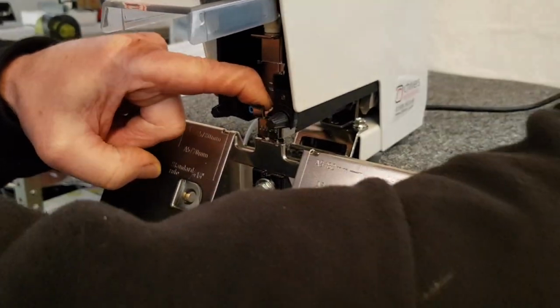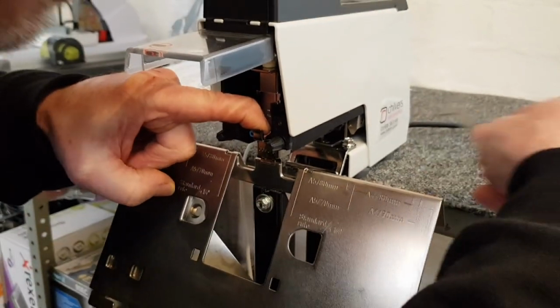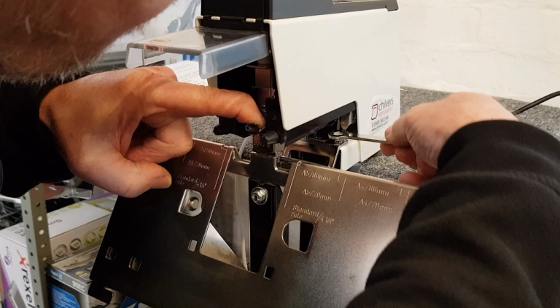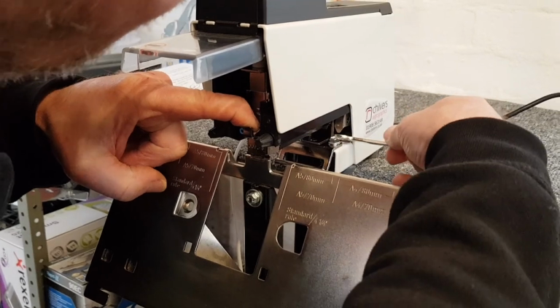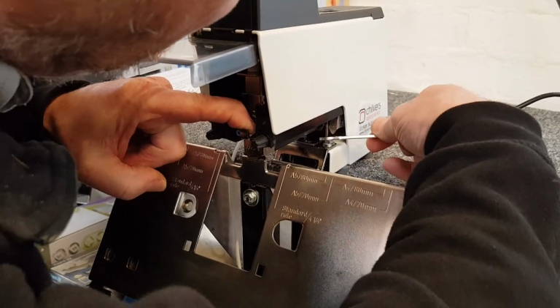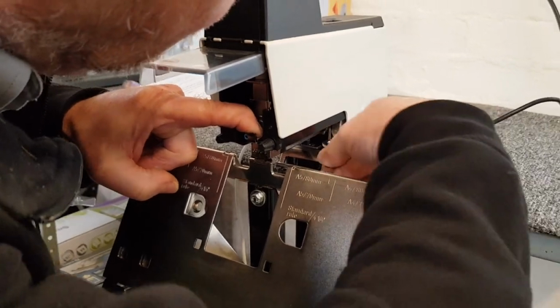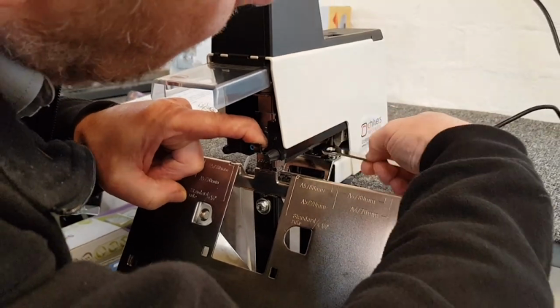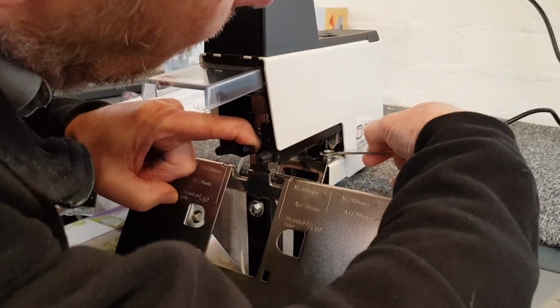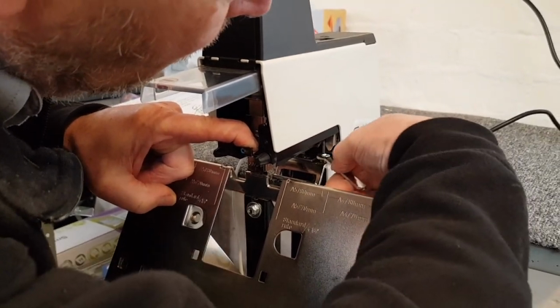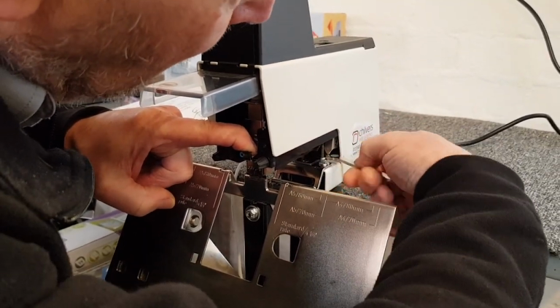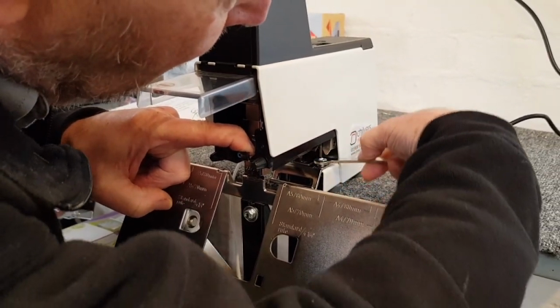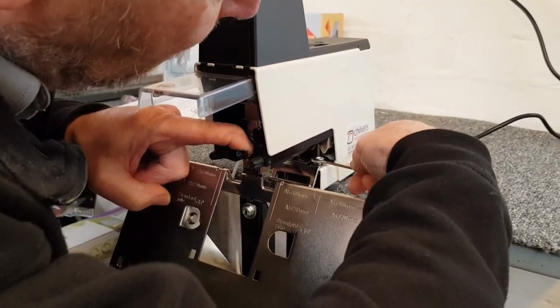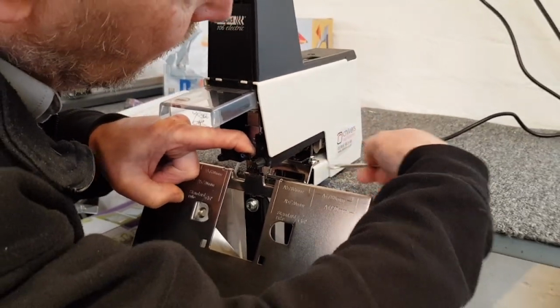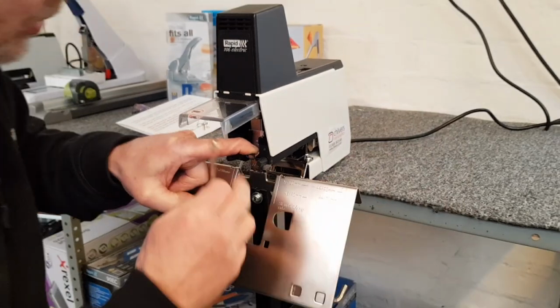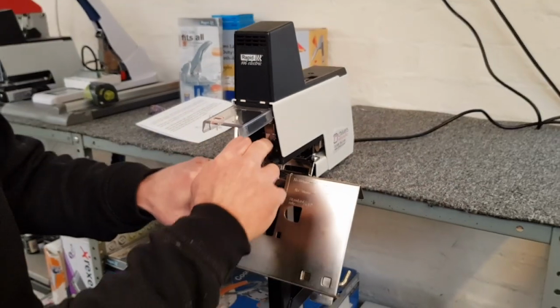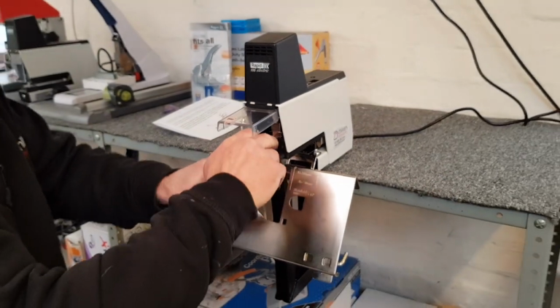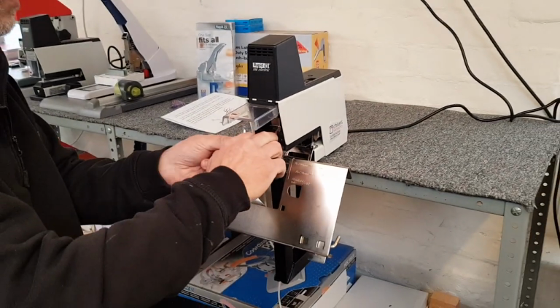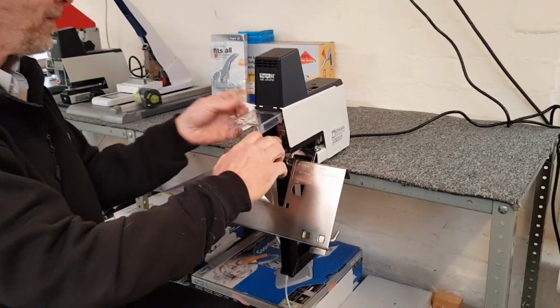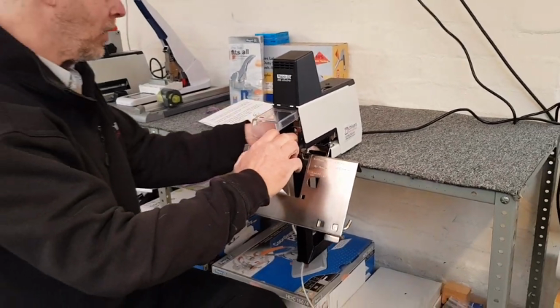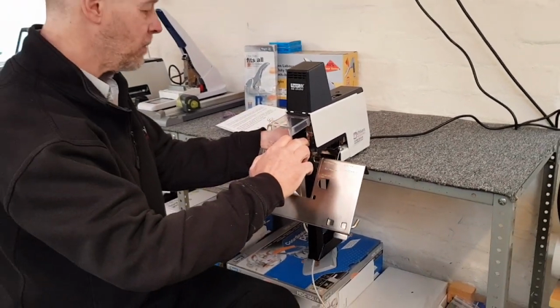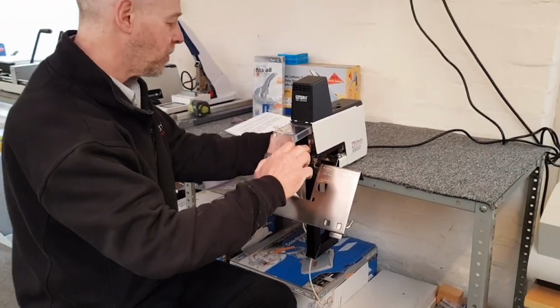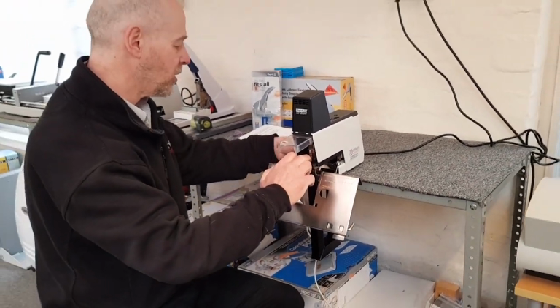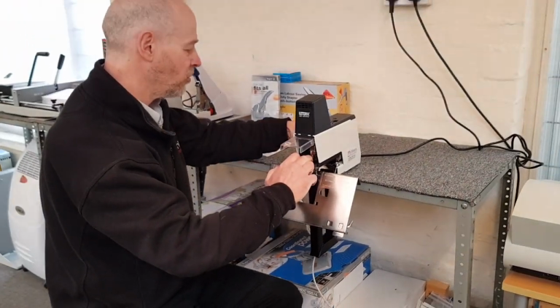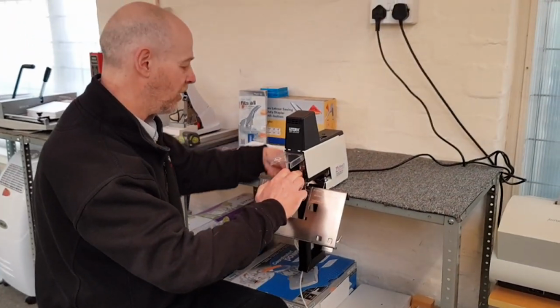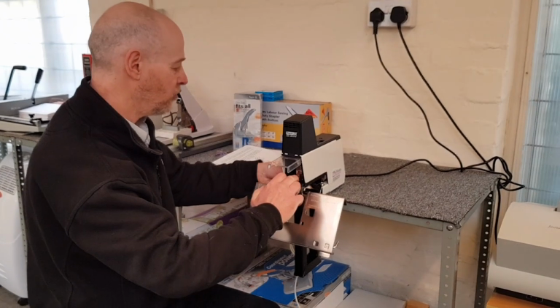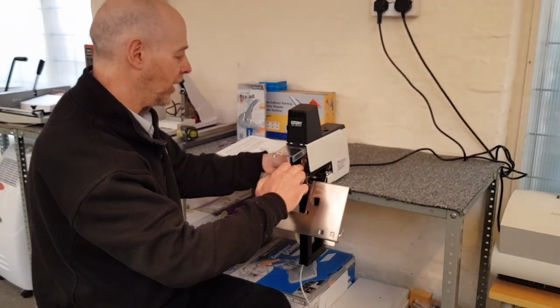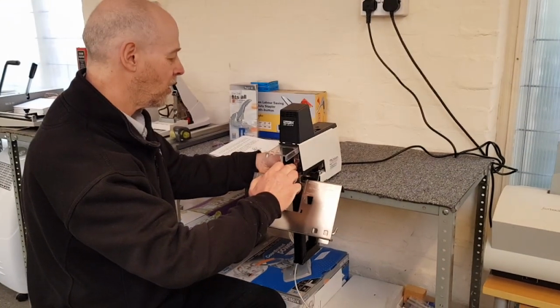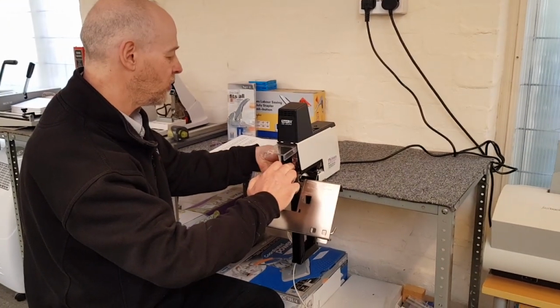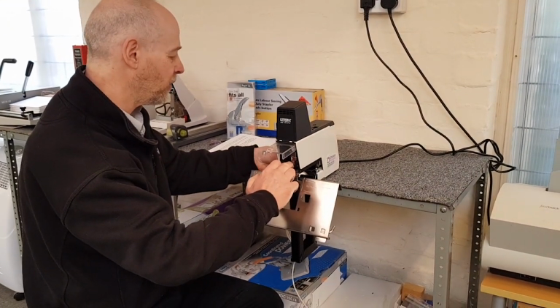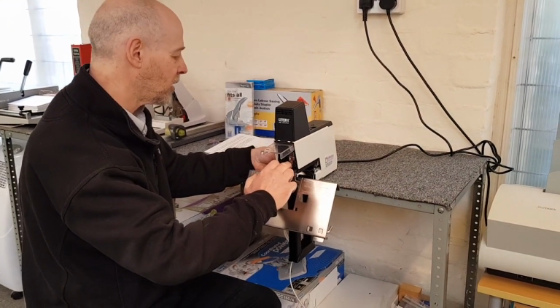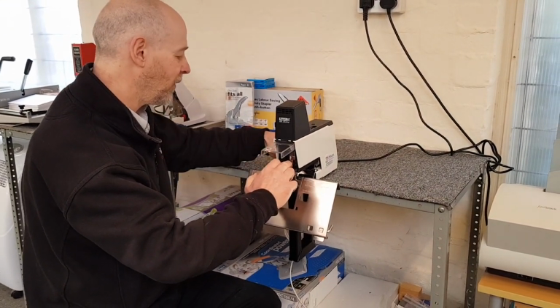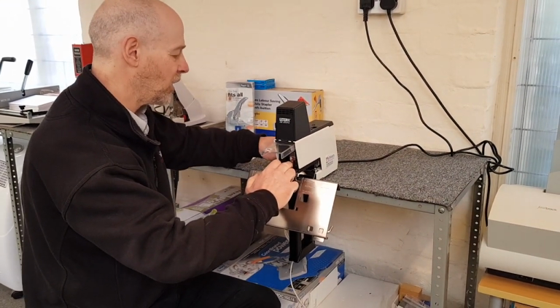You can then just lightly tighten up the two 8mm nuts on the back. You don't have to do them too tightly to start with, because in my experience it's rarely 100% right on the first go.